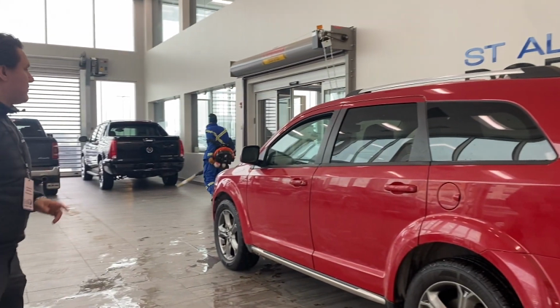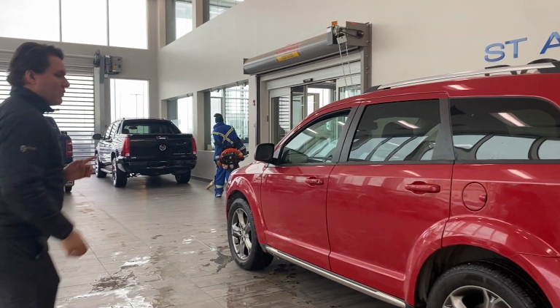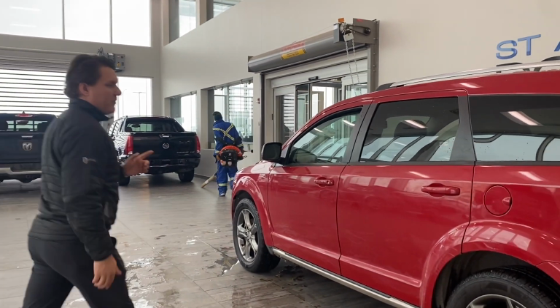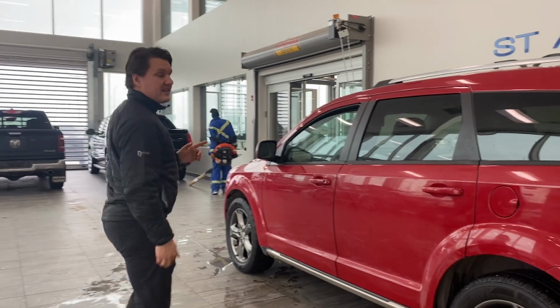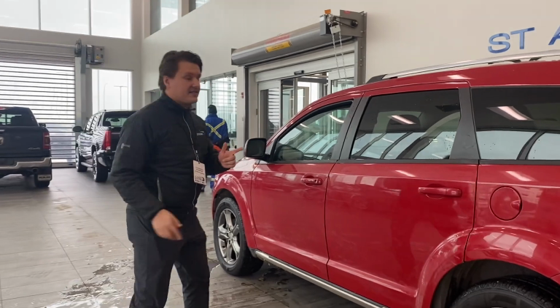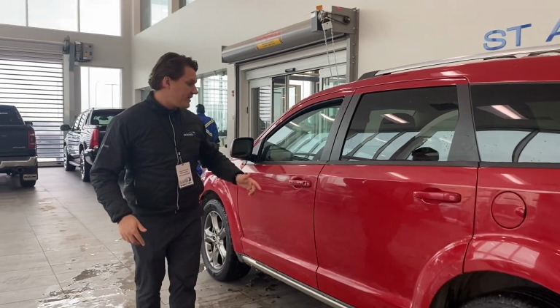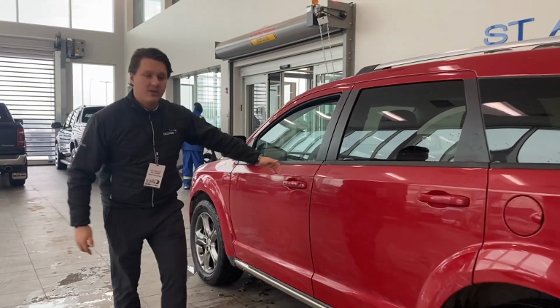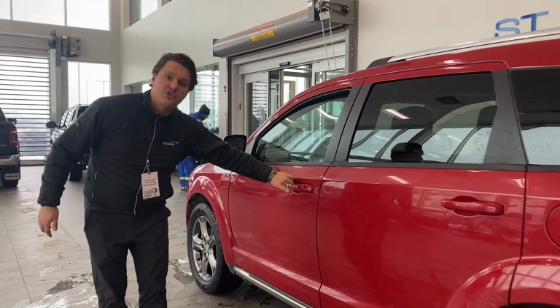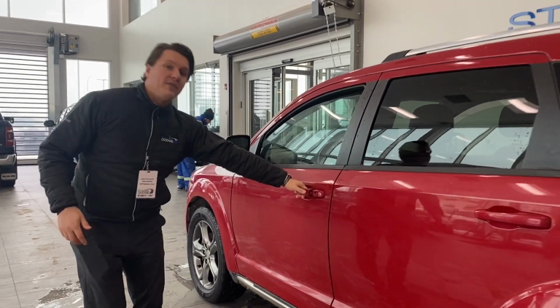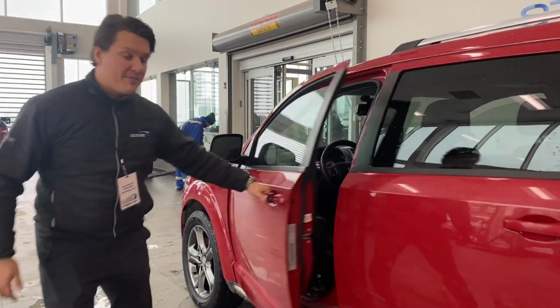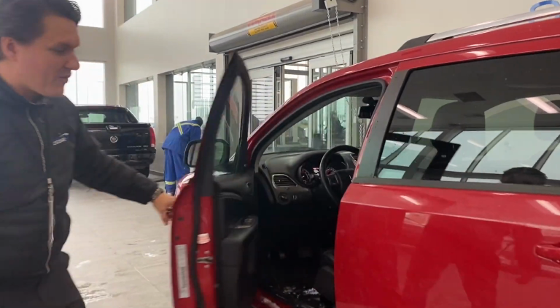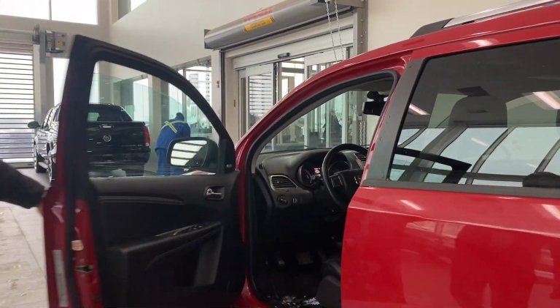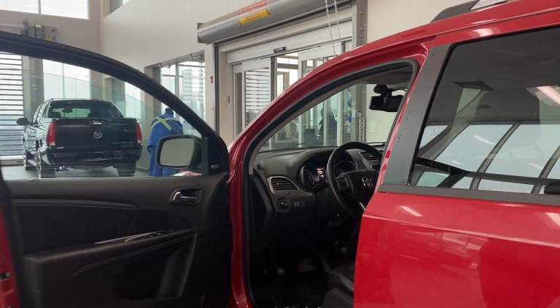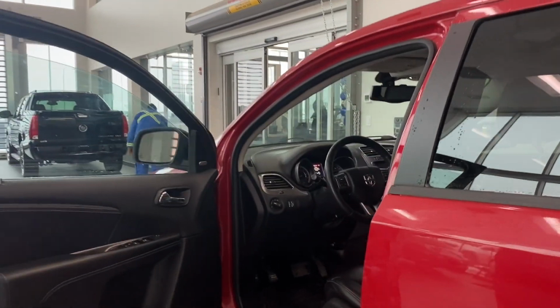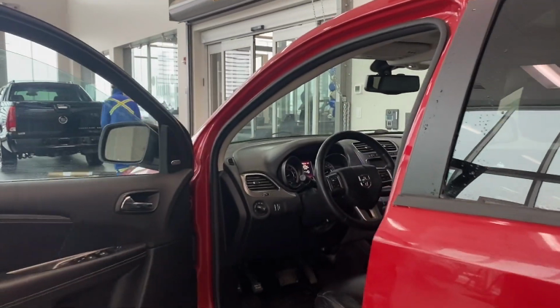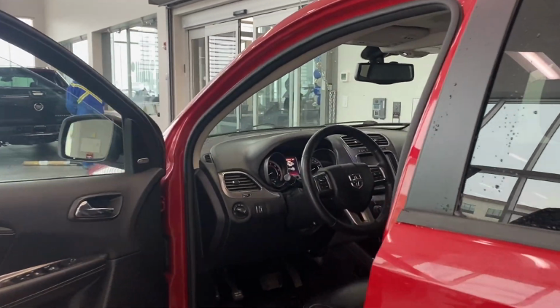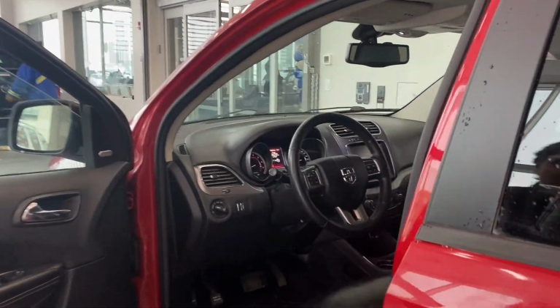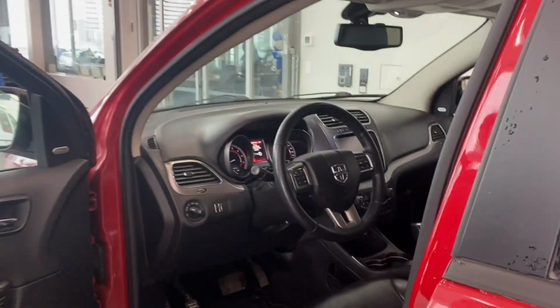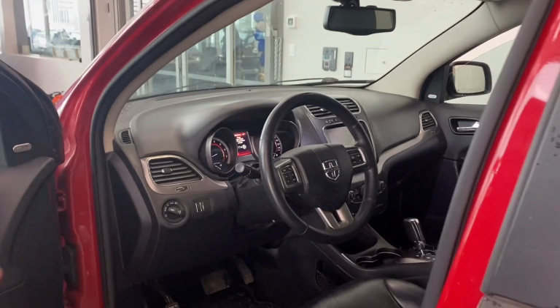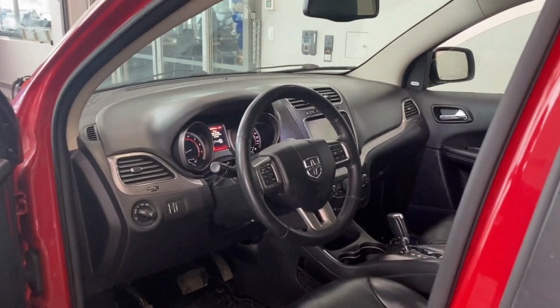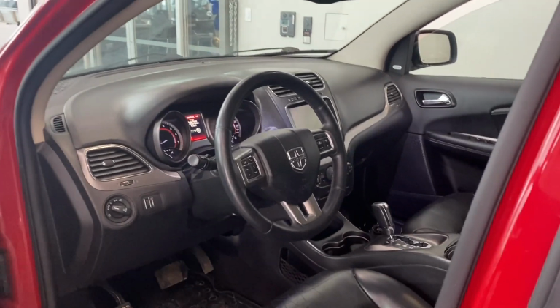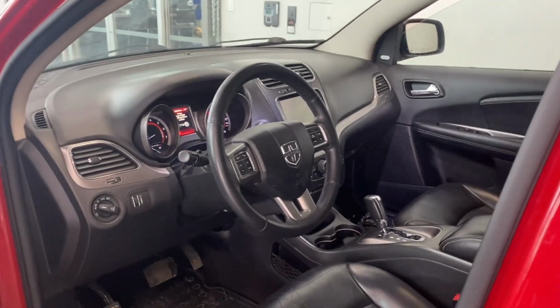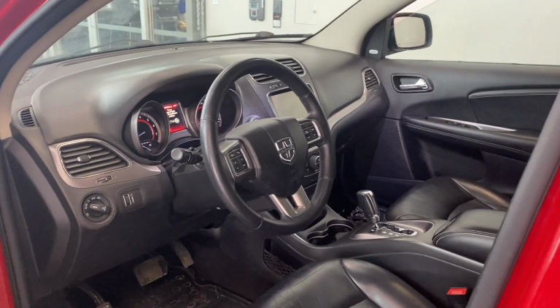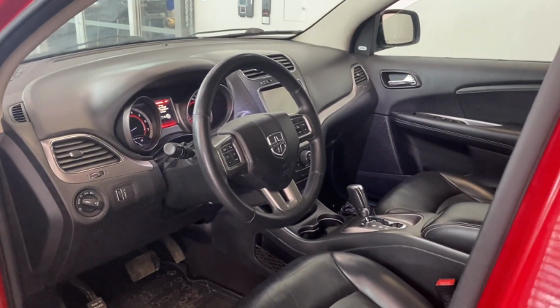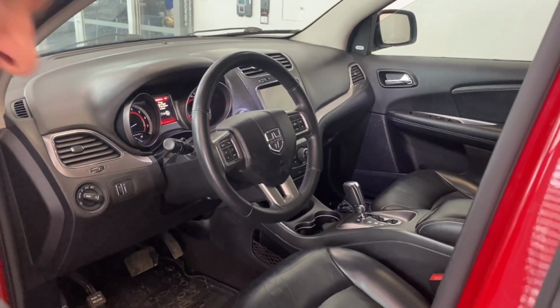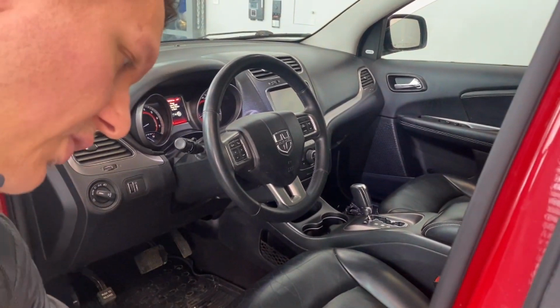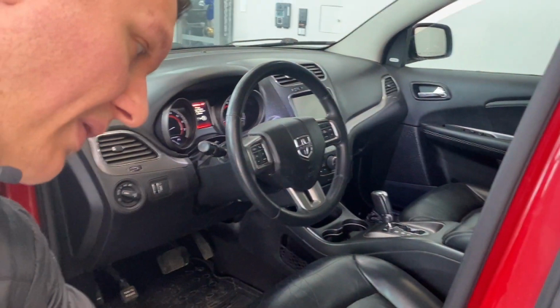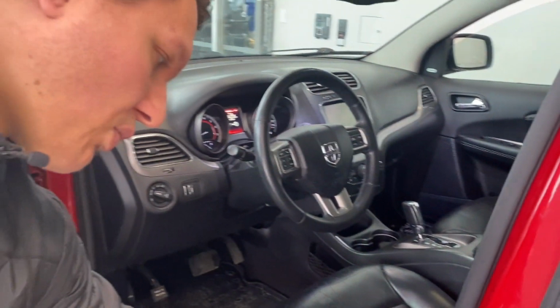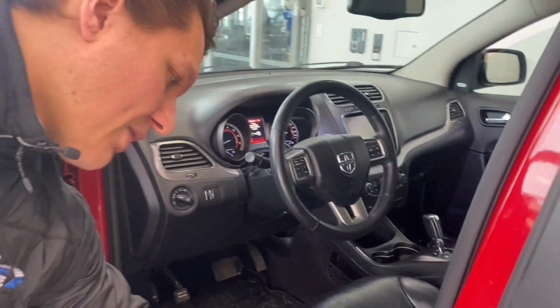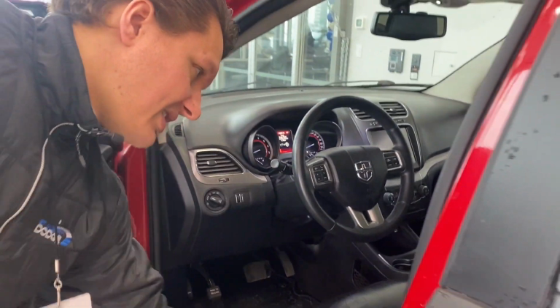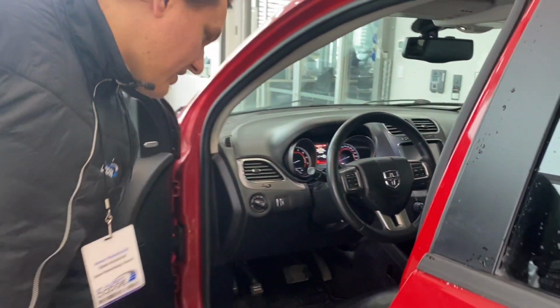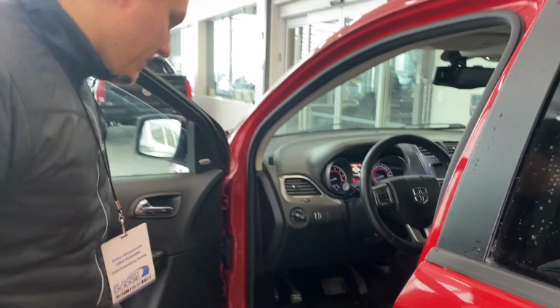Let's pop into the inside here and go on a little bit more. First things first — full leather interior, four-way power seat right down there.